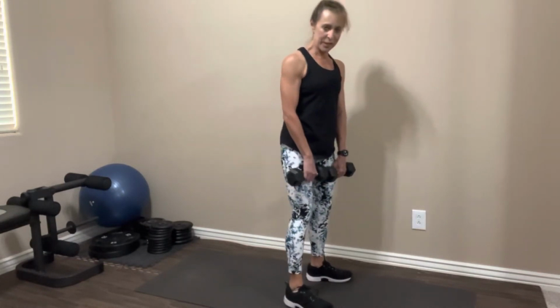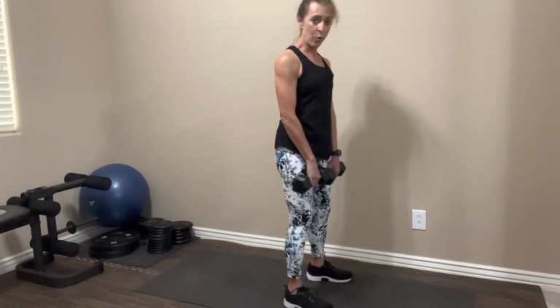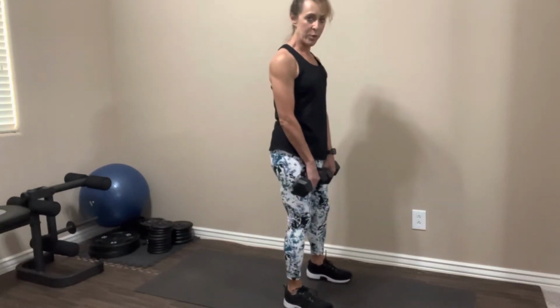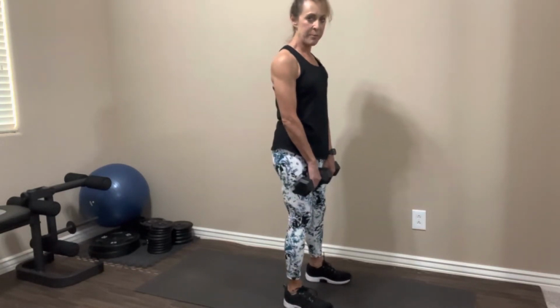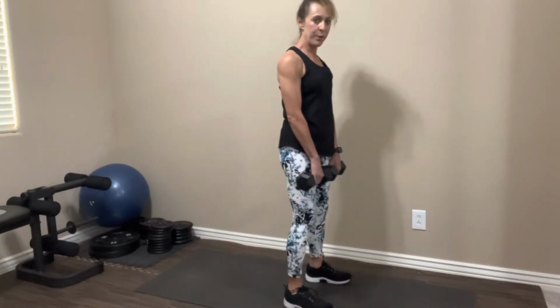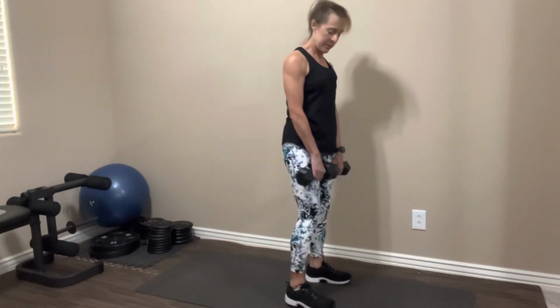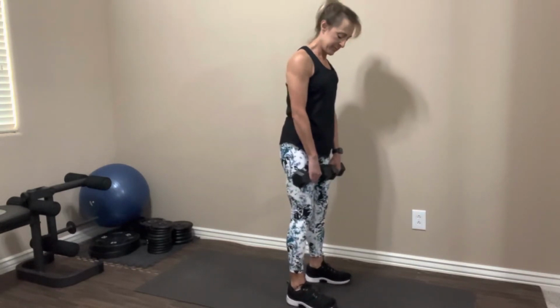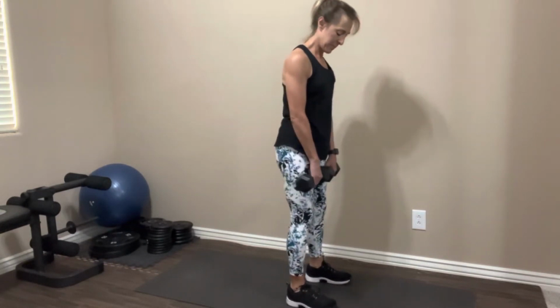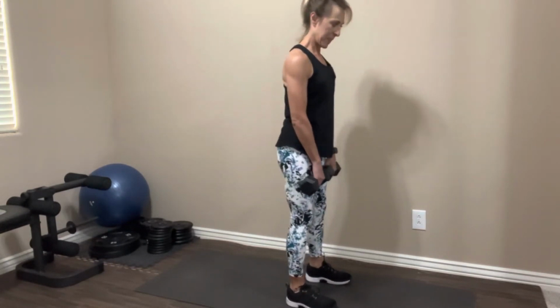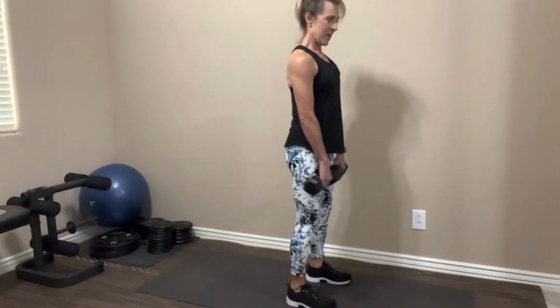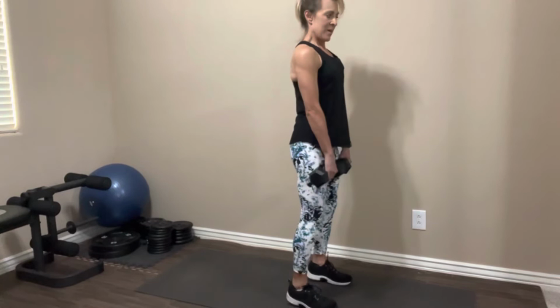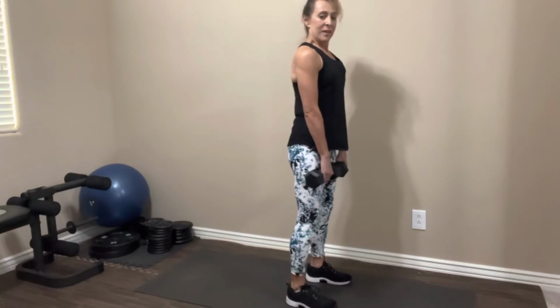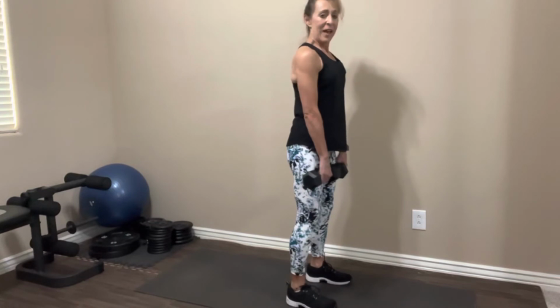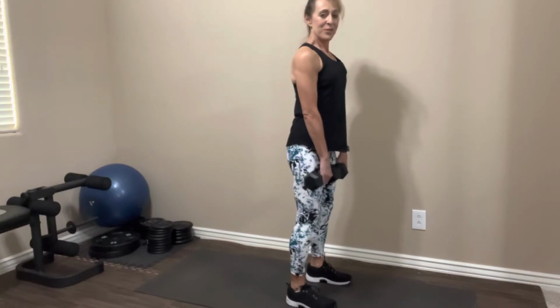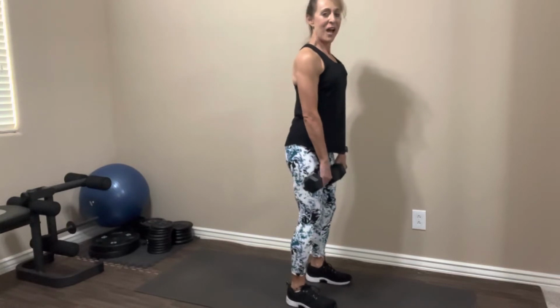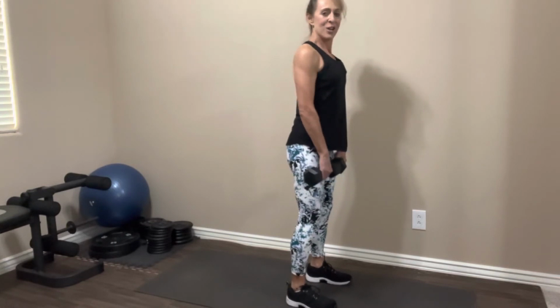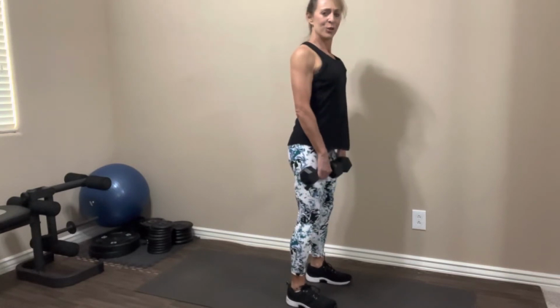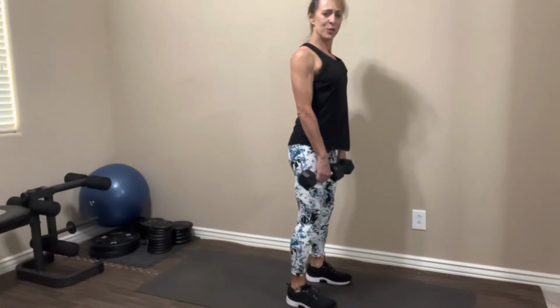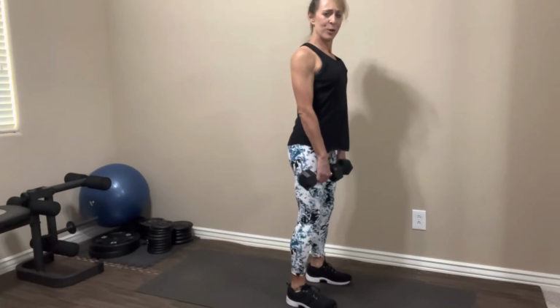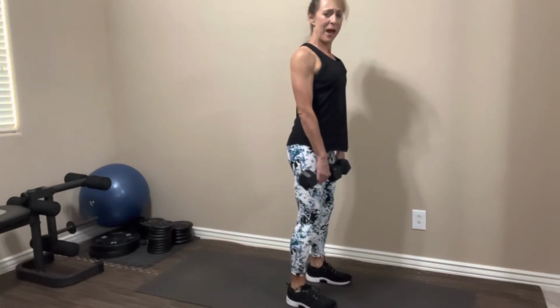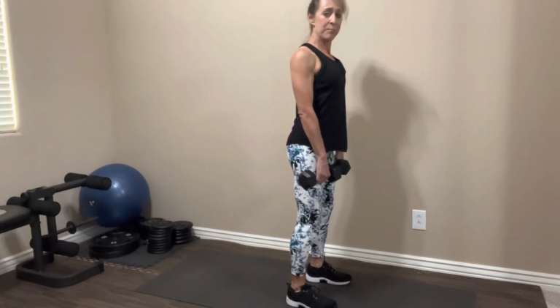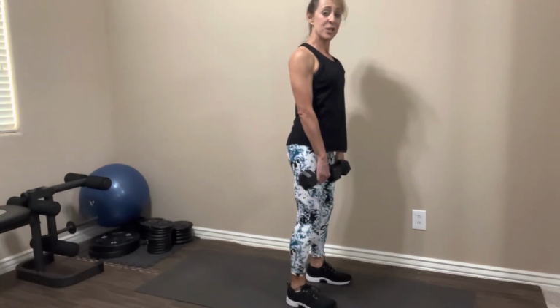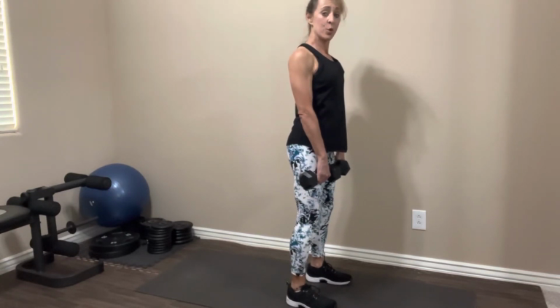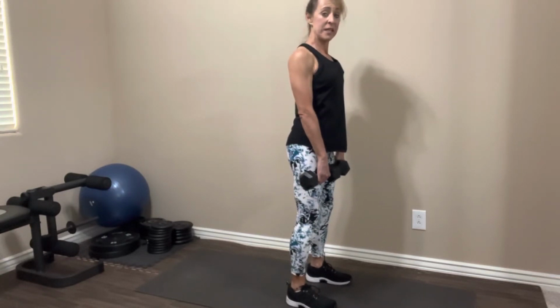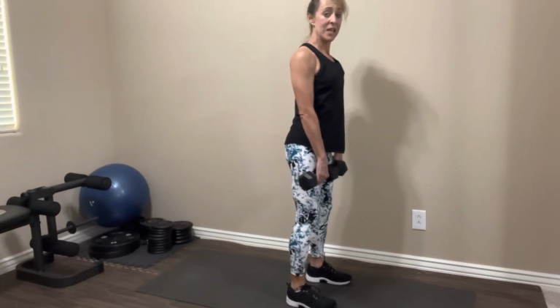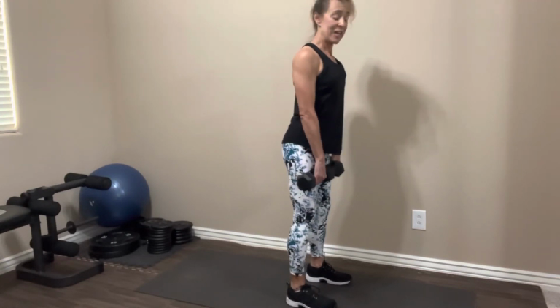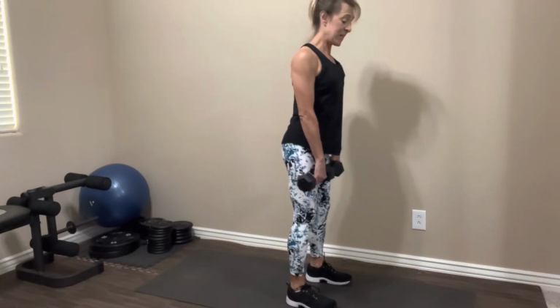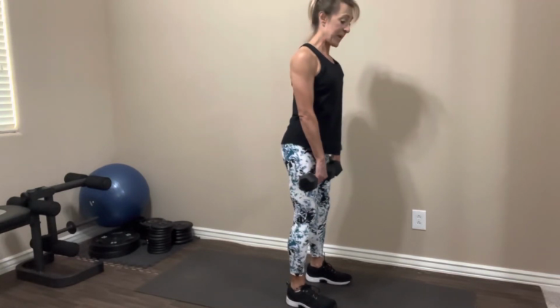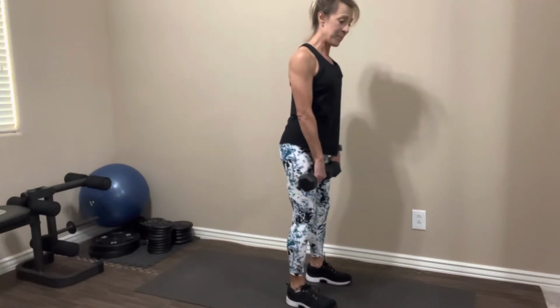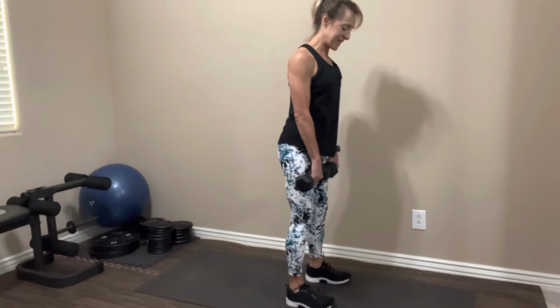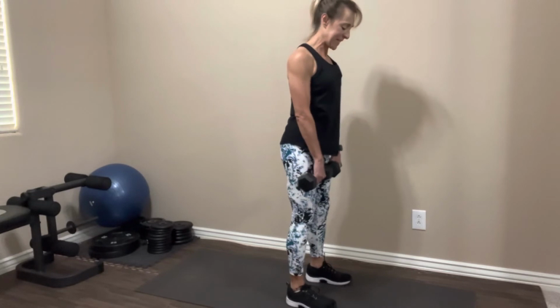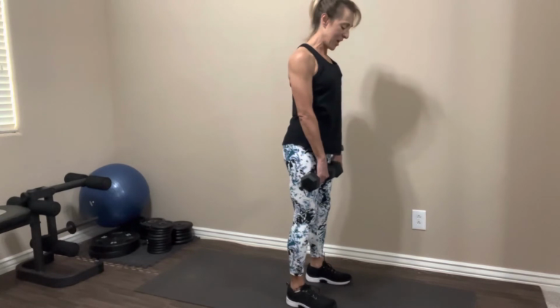We're going to do that one more time through. Abs are tight, shoulders pulled back, butt is squeezed, hinging at the hip. Let's take it down.